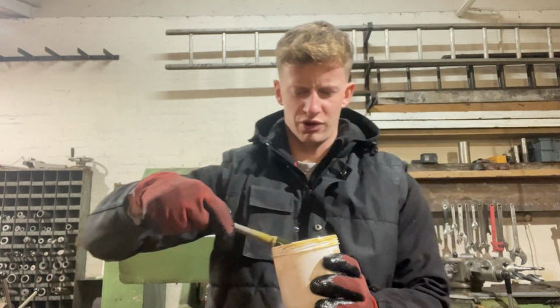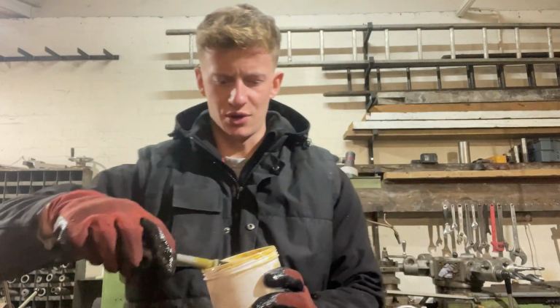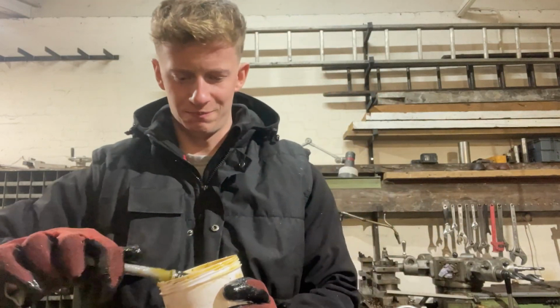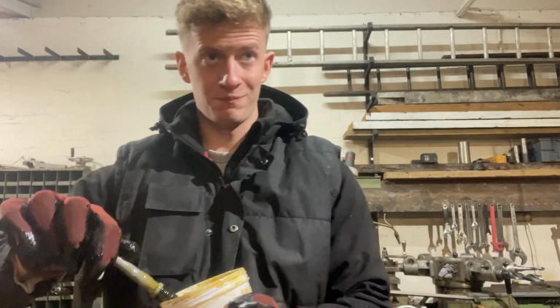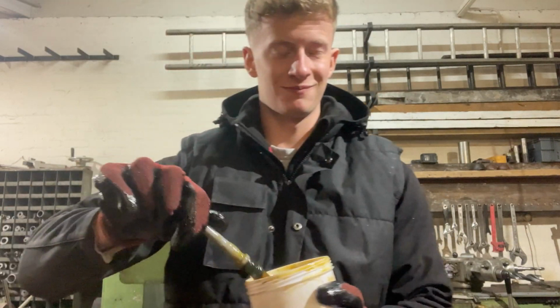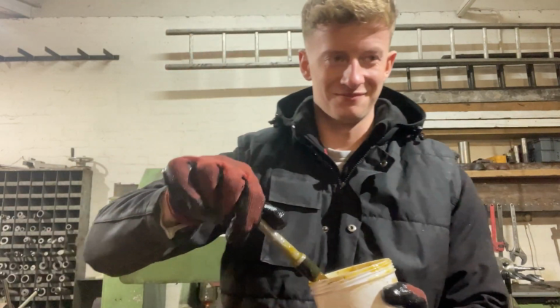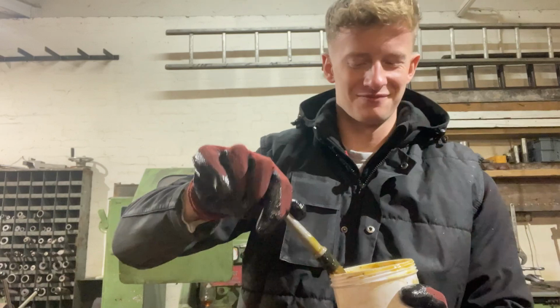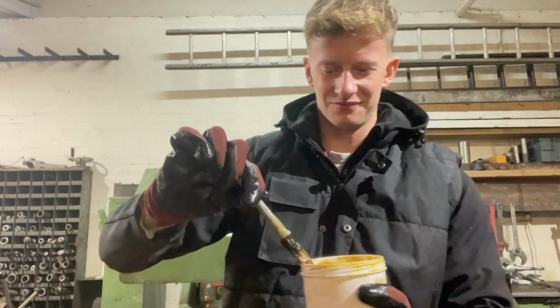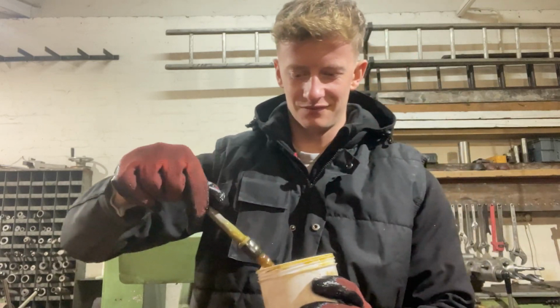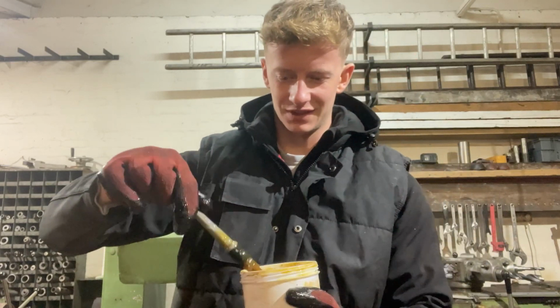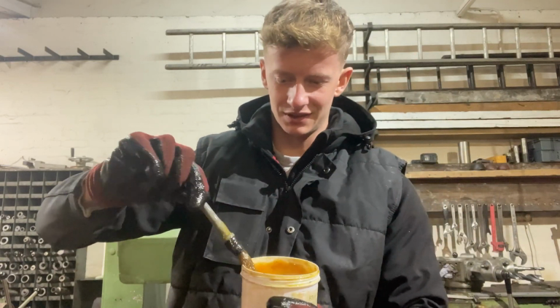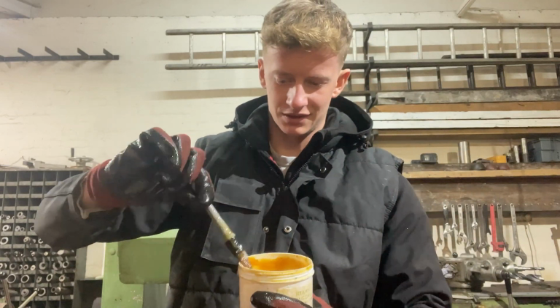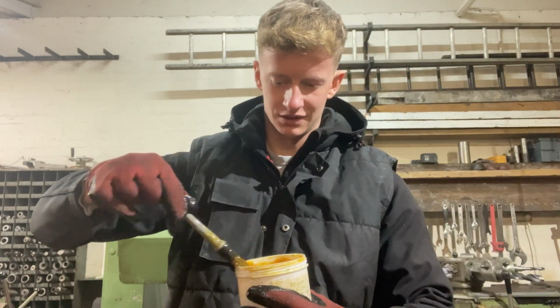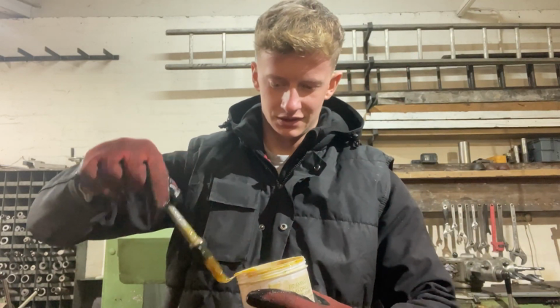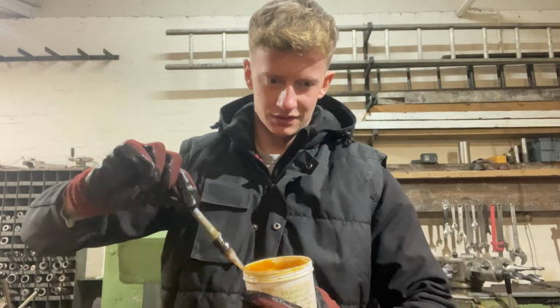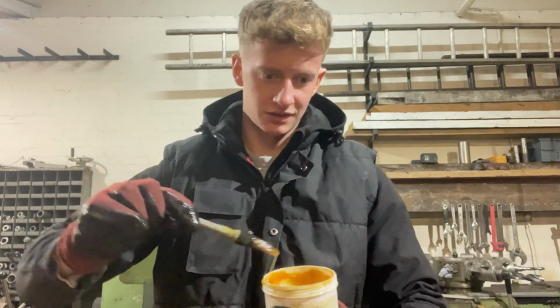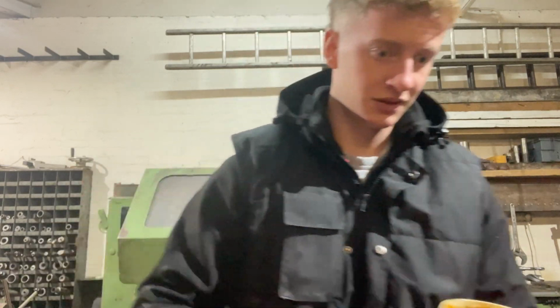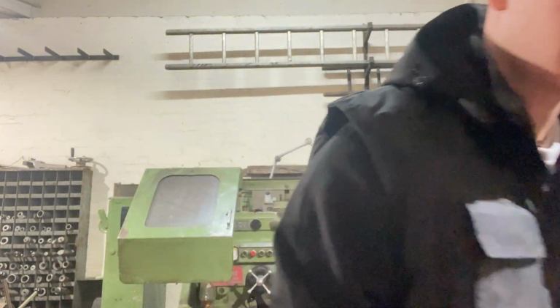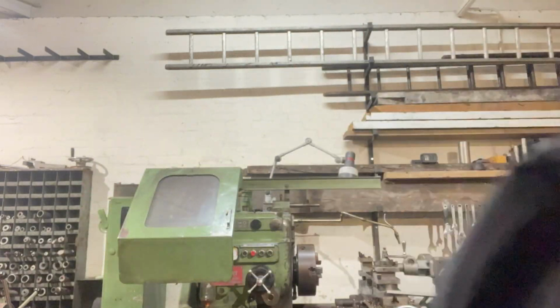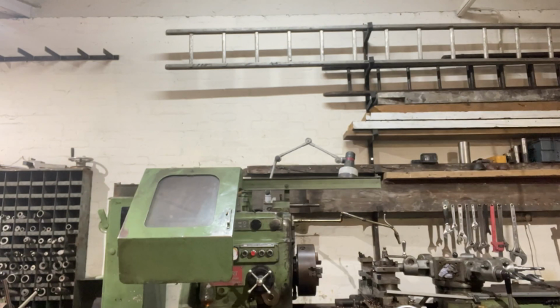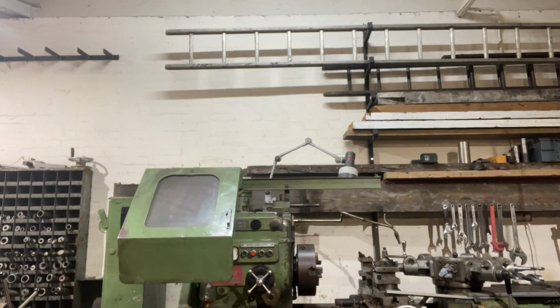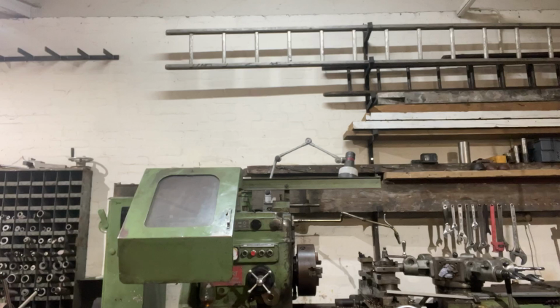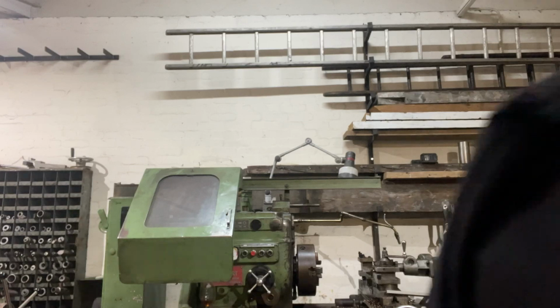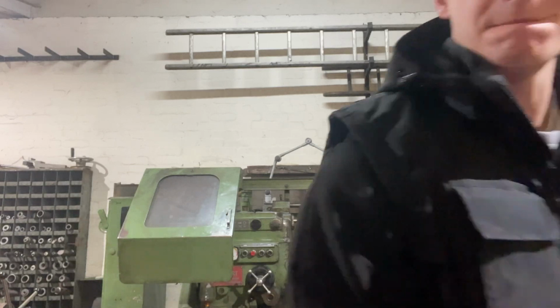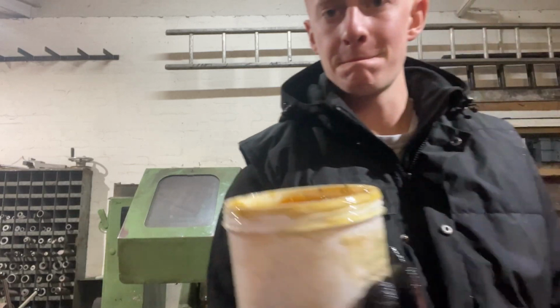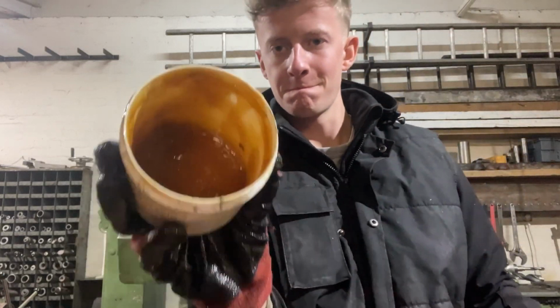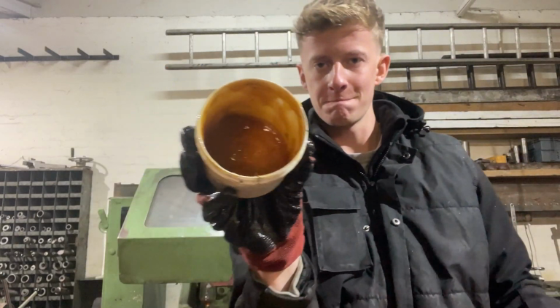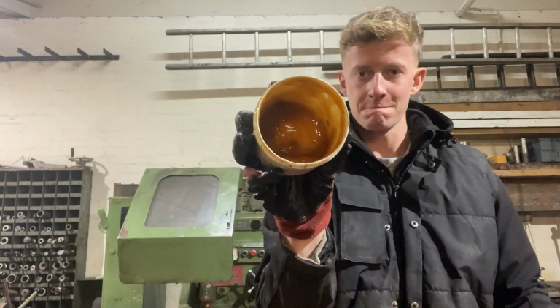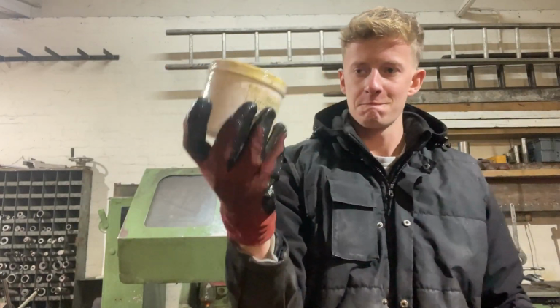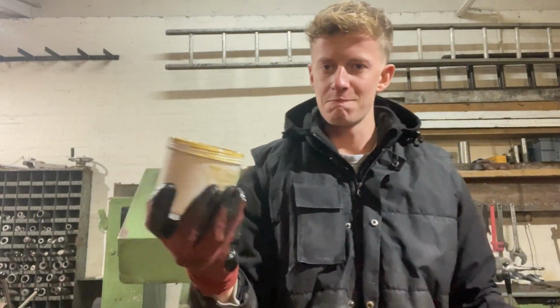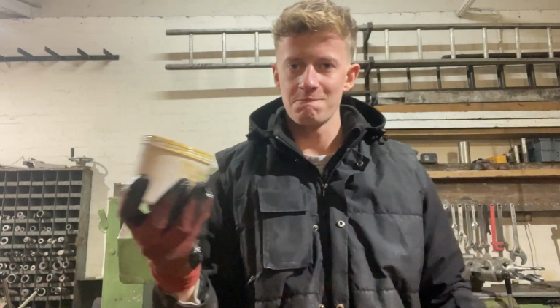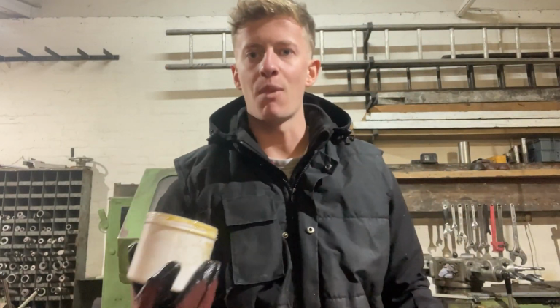It kind of looks like honey - kind of looks tasty but in a grim way. But I wouldn't eat it. As you can see here, it looks mad. Bosh.